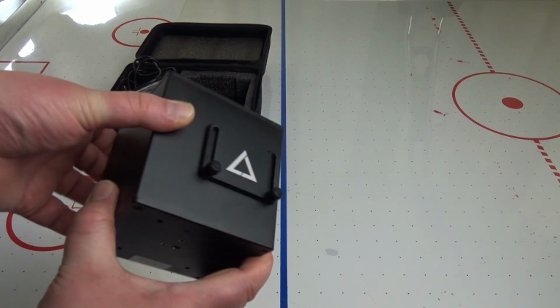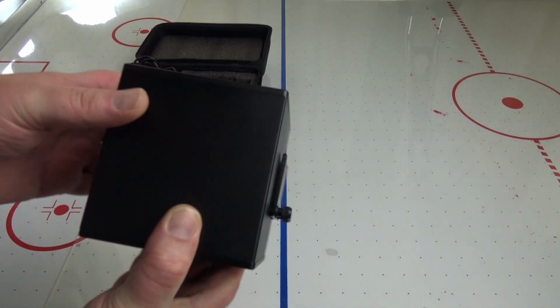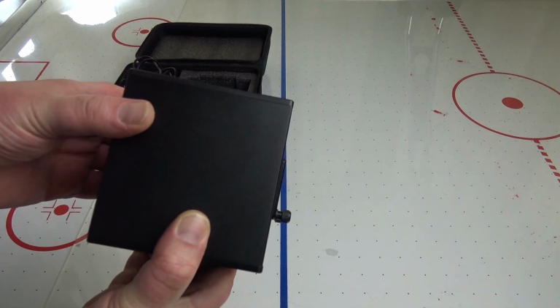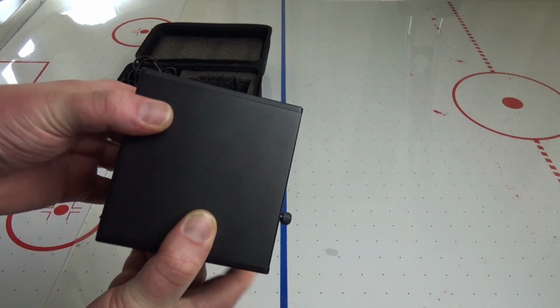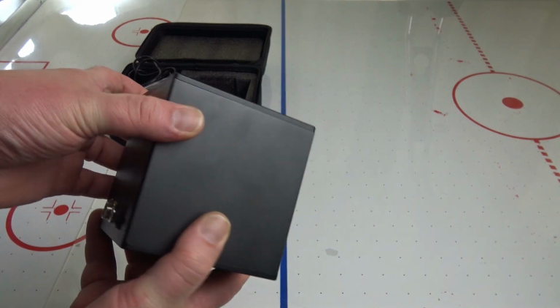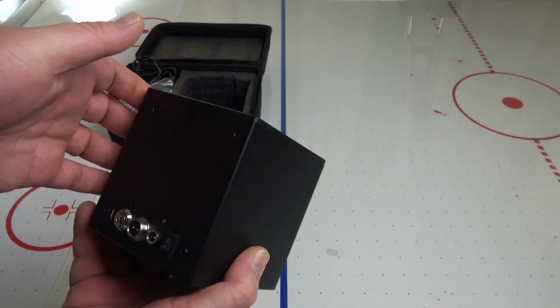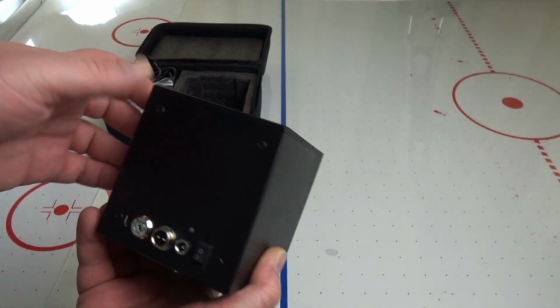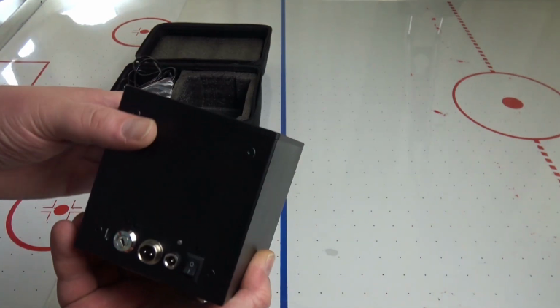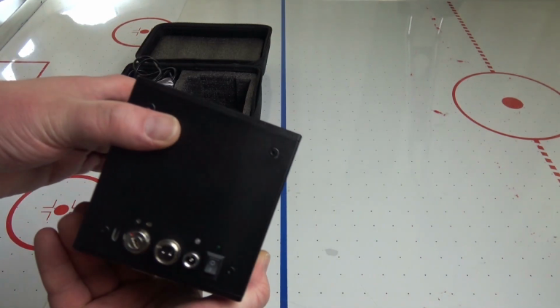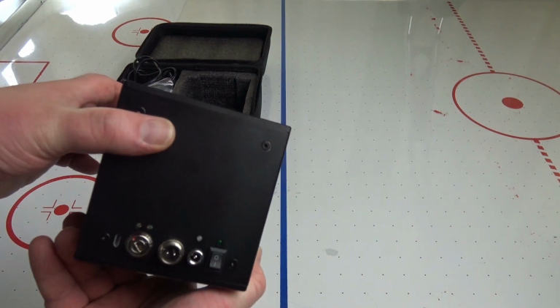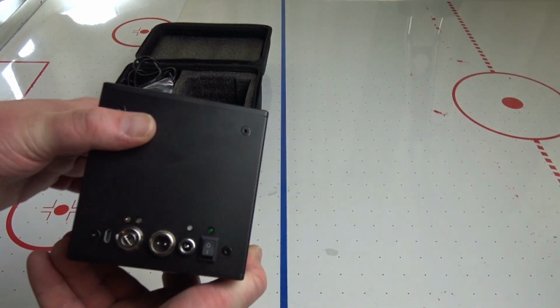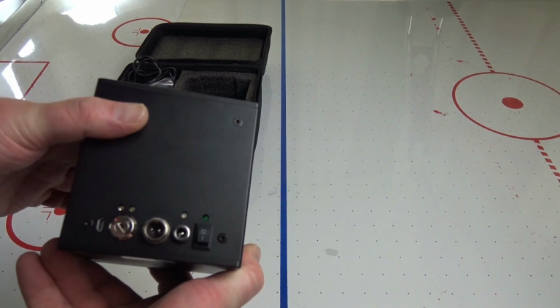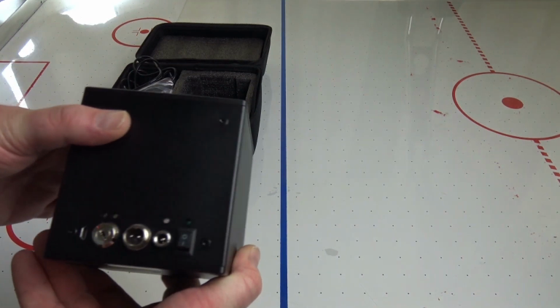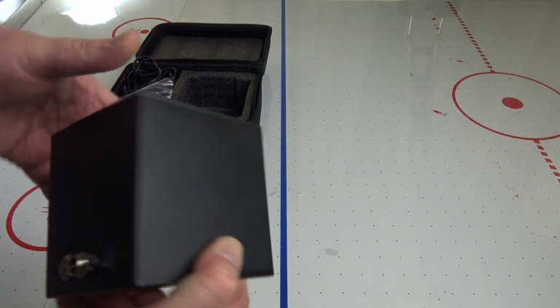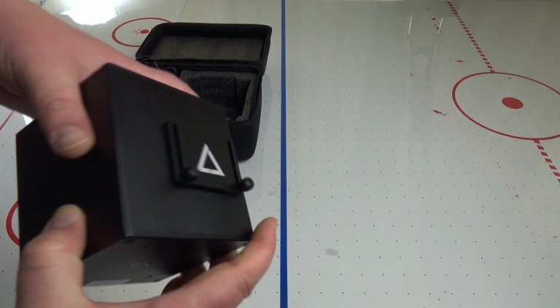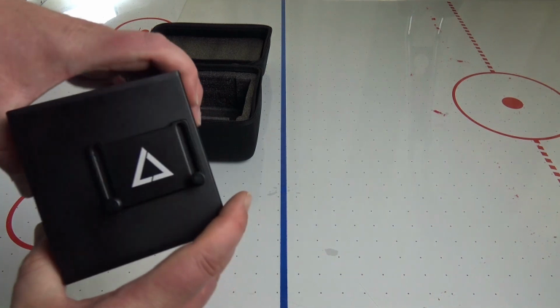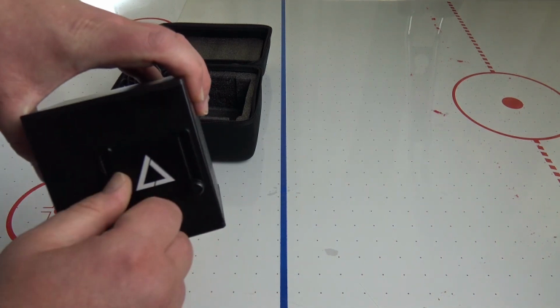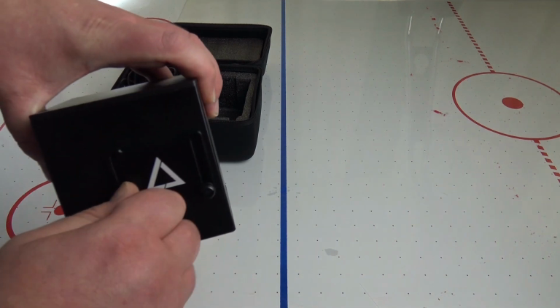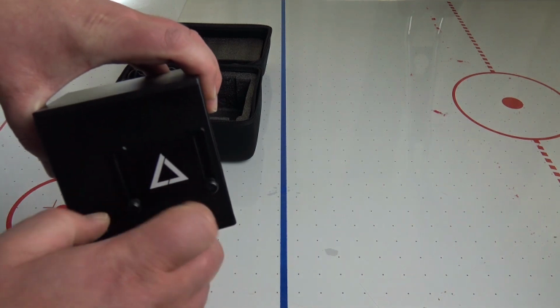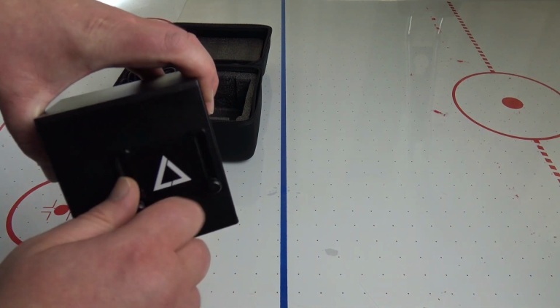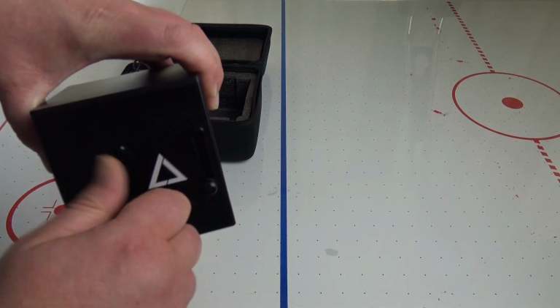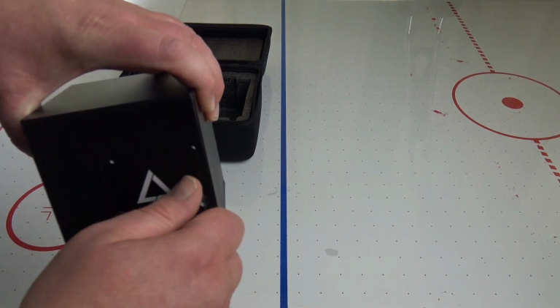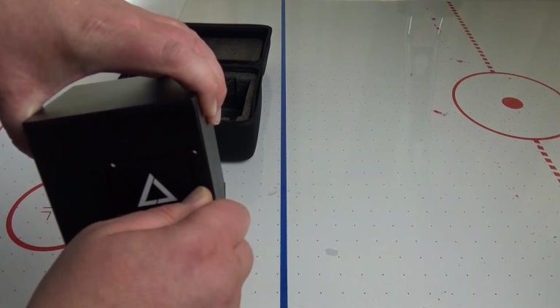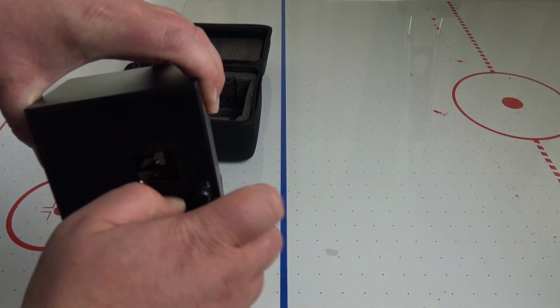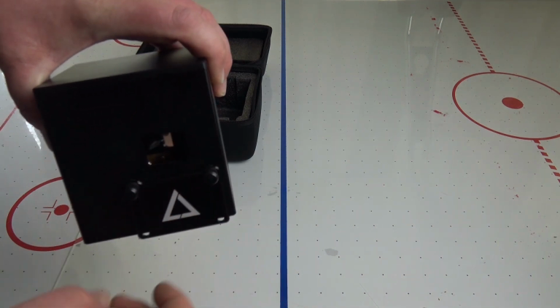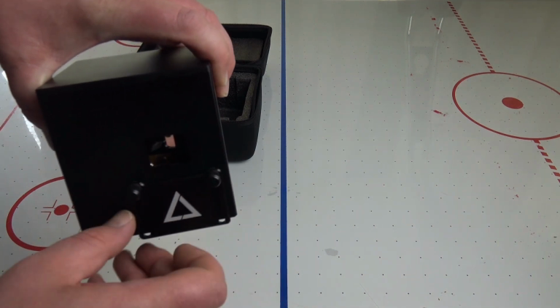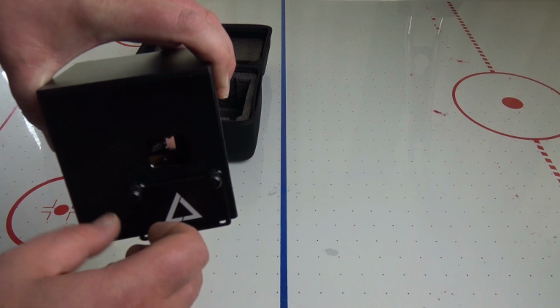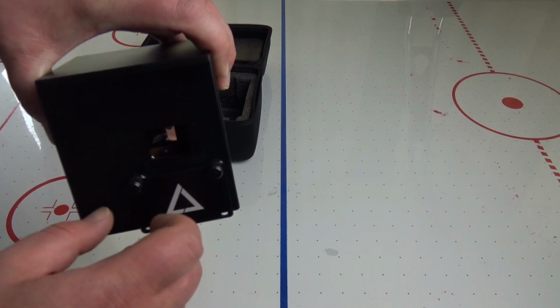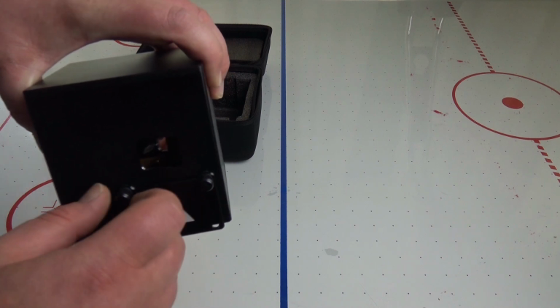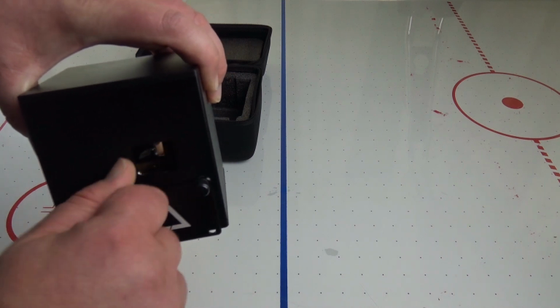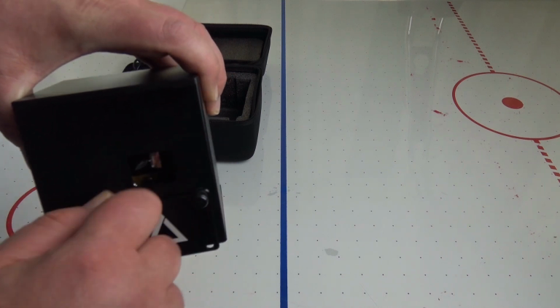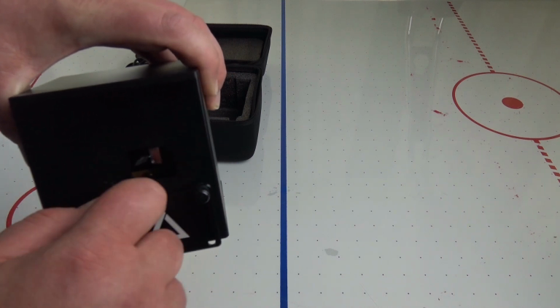It pops balloons, you can play very strange video games on it, and of course you can use it to put on a laser show. I might talk about all of these things at a later time, but today I want to burn stuff with it.